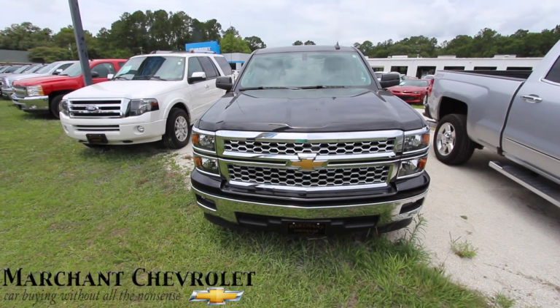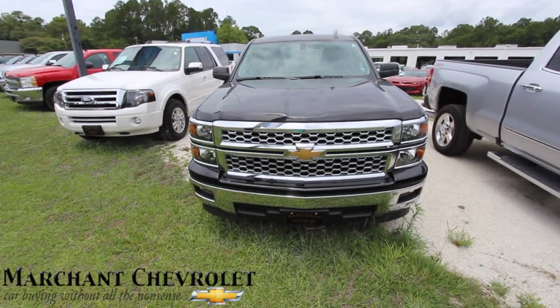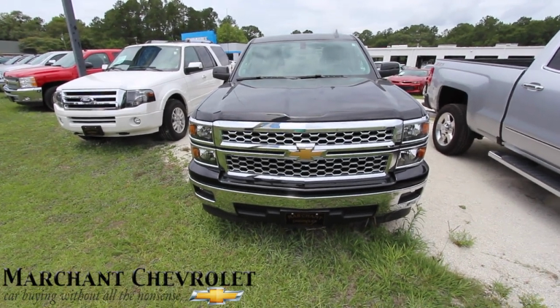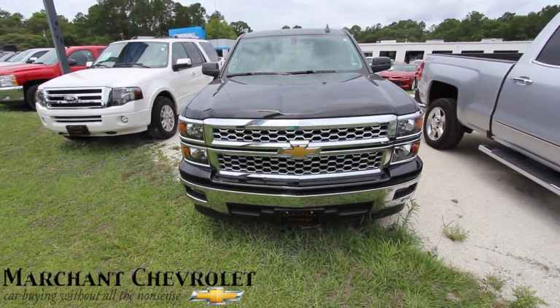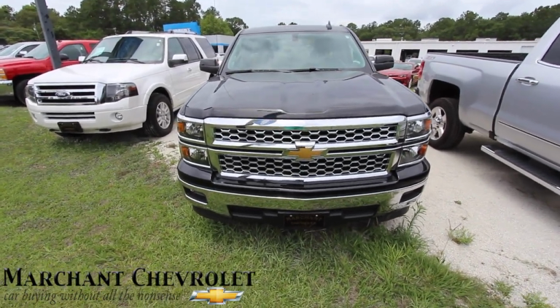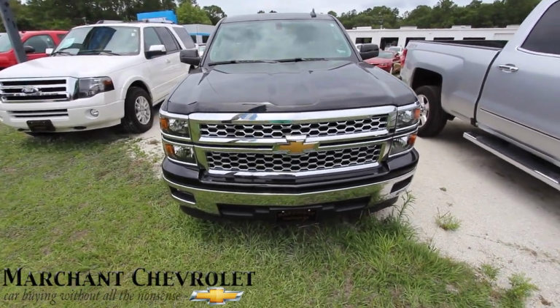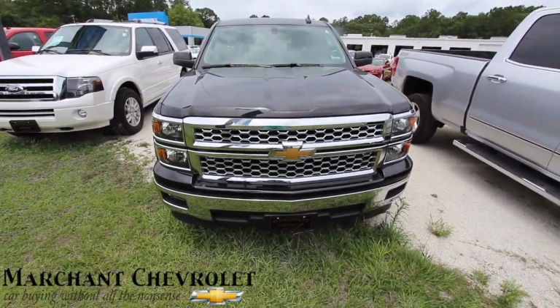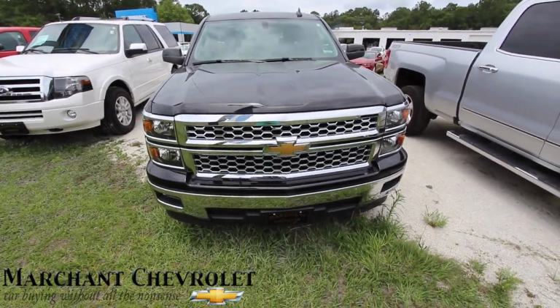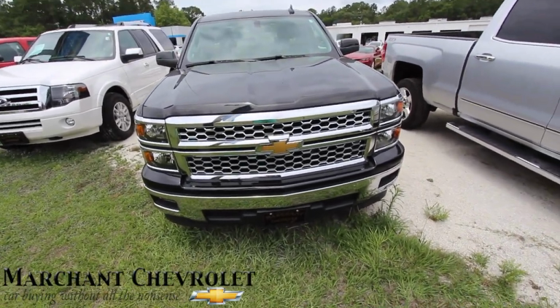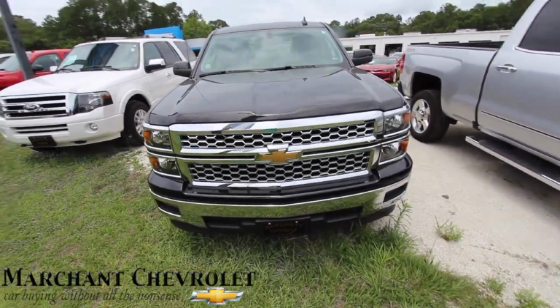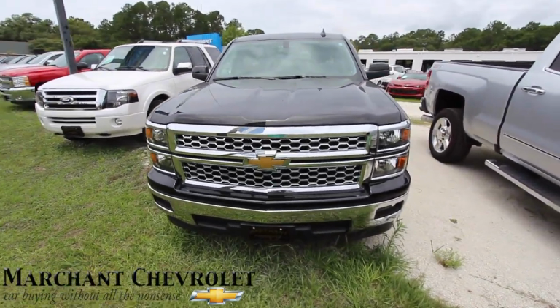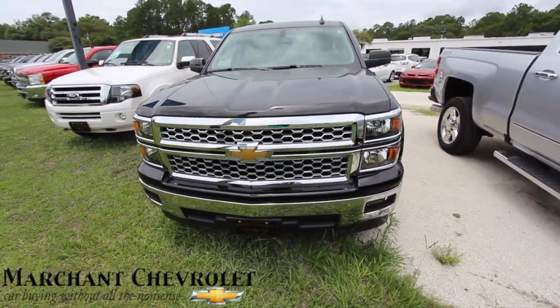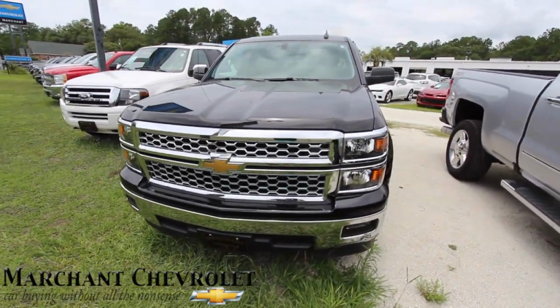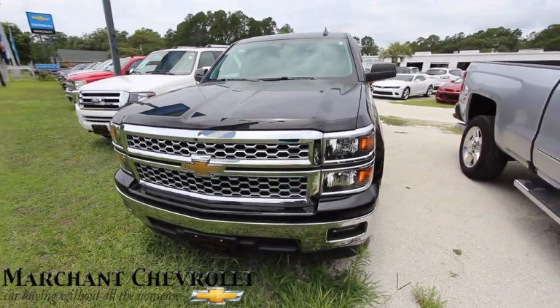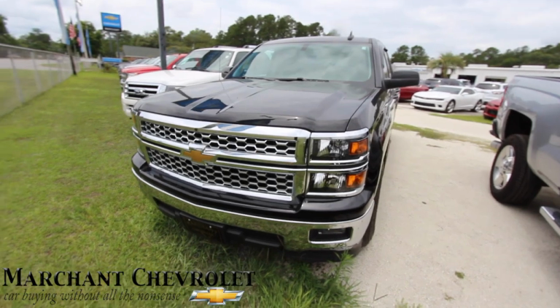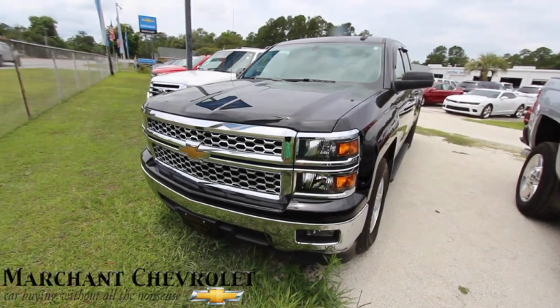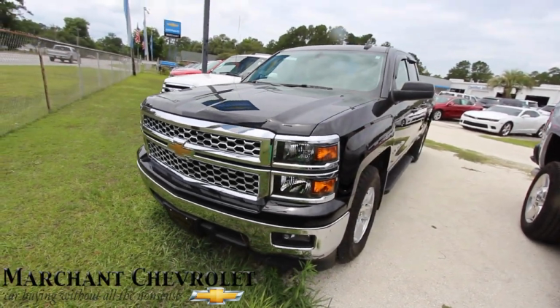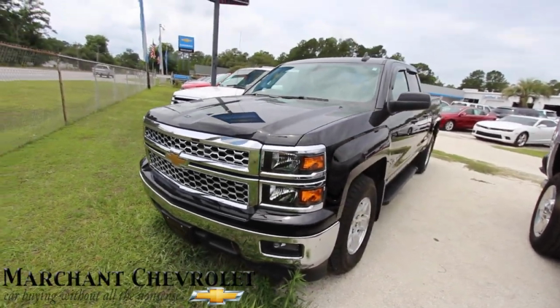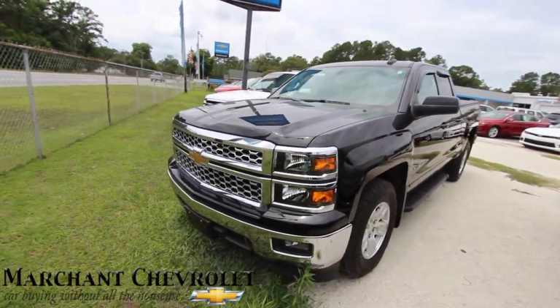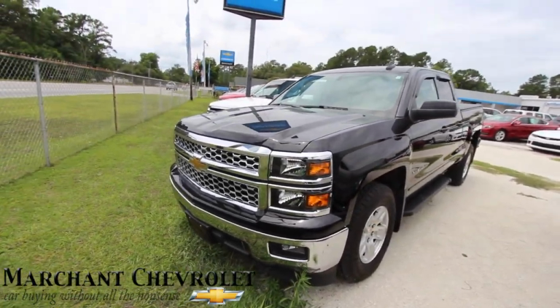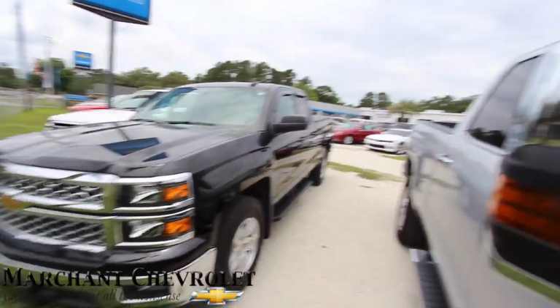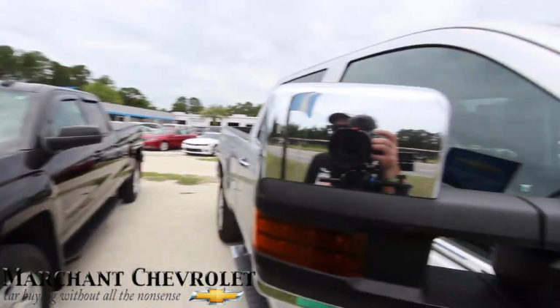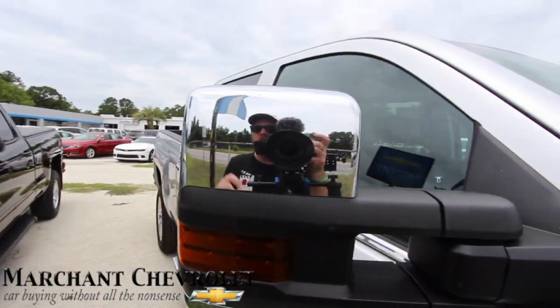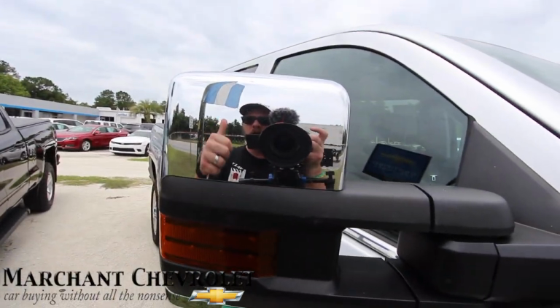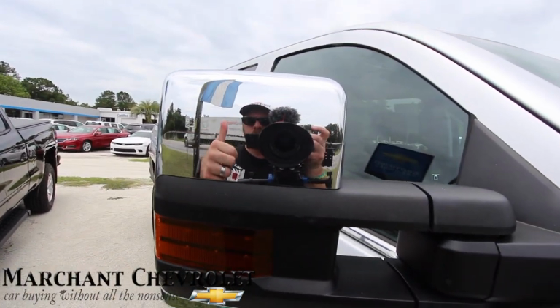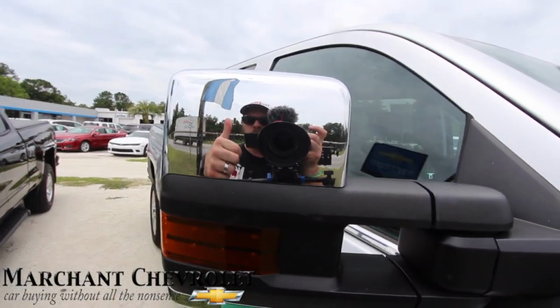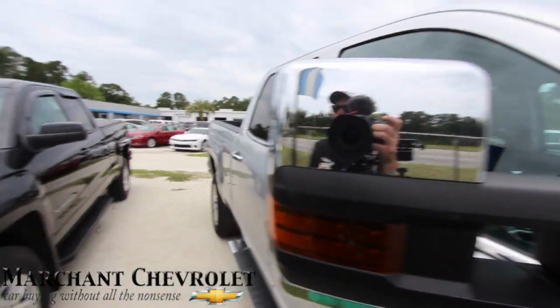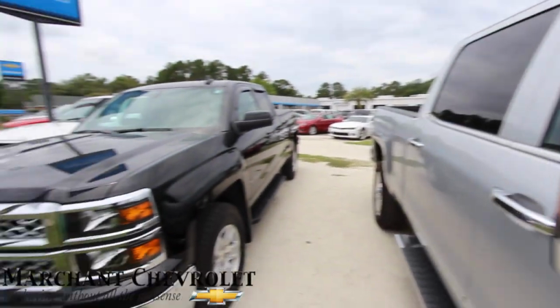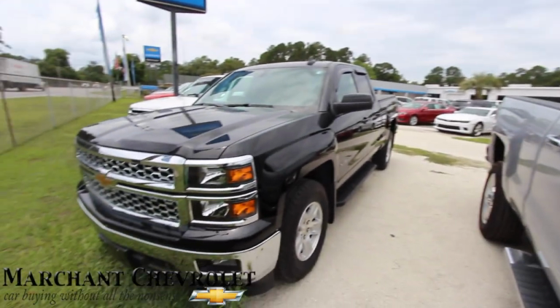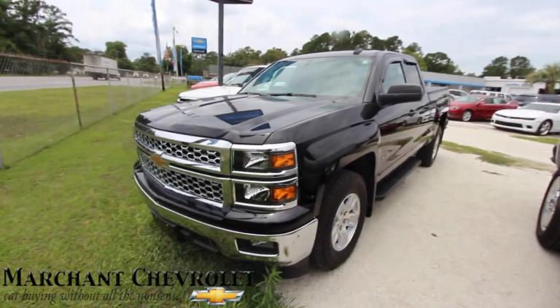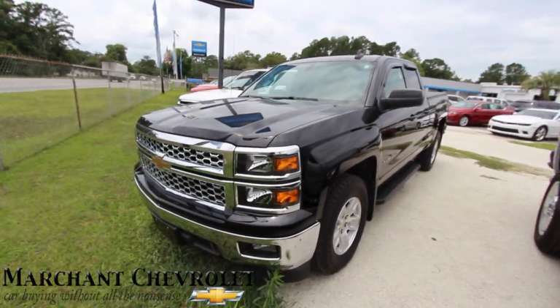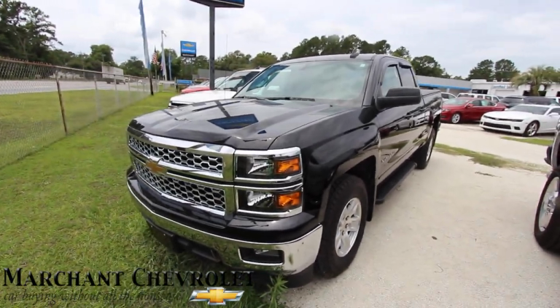Come on down and do business with us — no deriving fees, no doc fees, good old car buying at Marchant Chevy. Visit us online at MarchantChevy.com. If you're watching on YouTube, hit the subscribe button. We'll see you soon — thanks for watching, peace out!